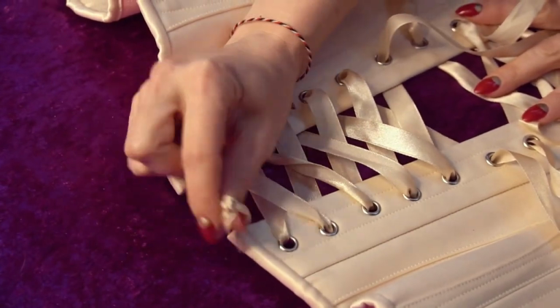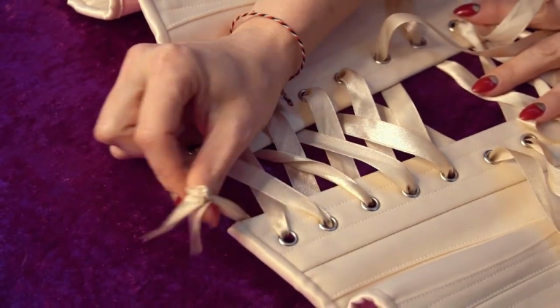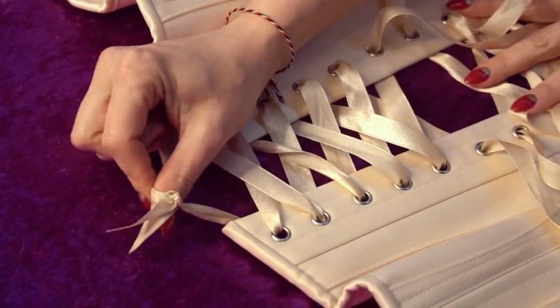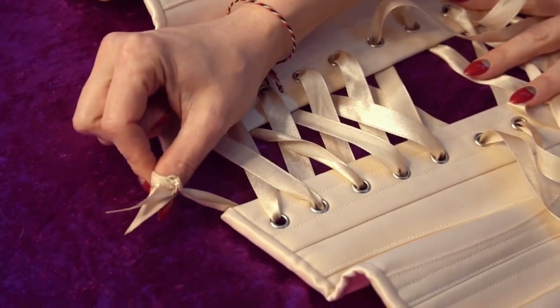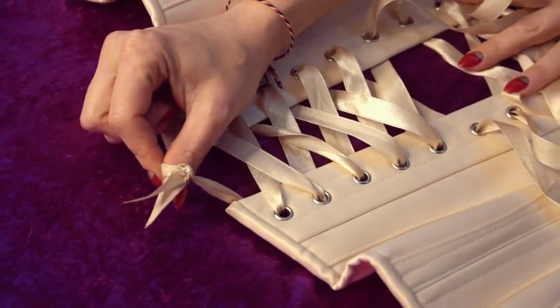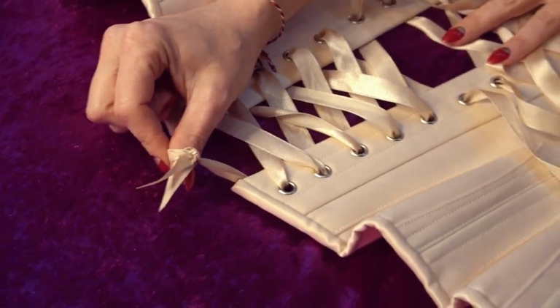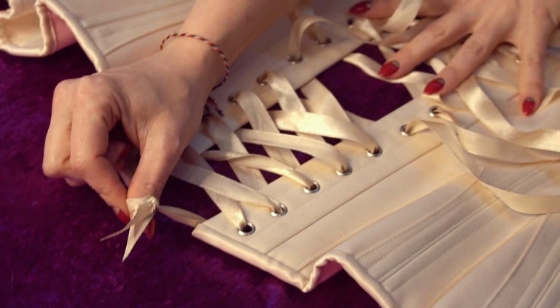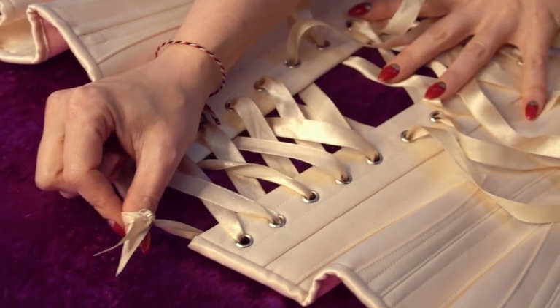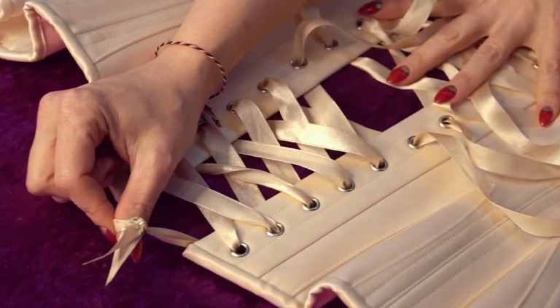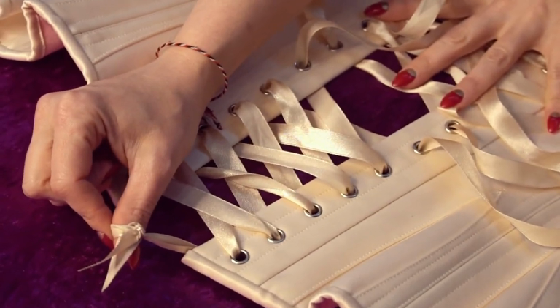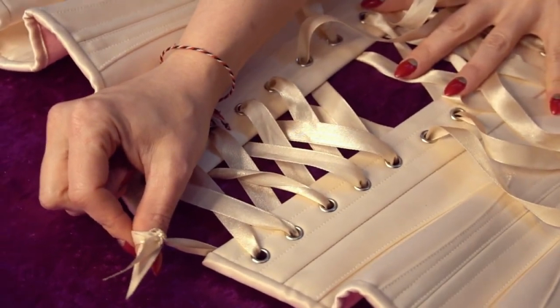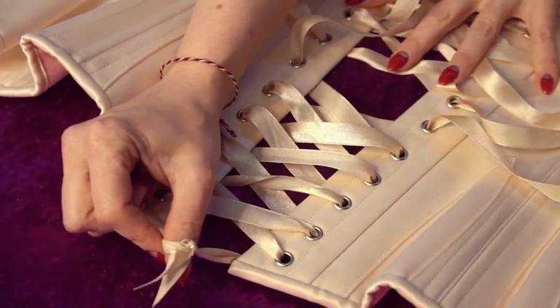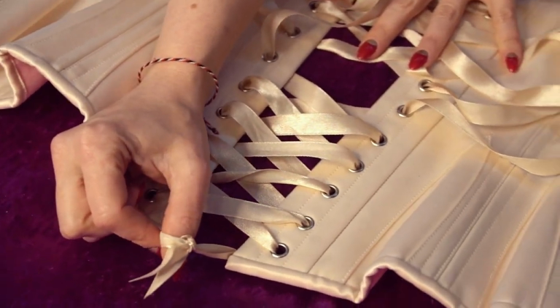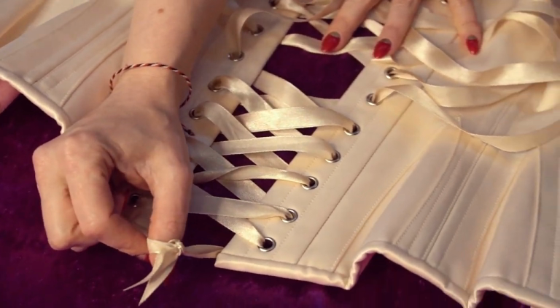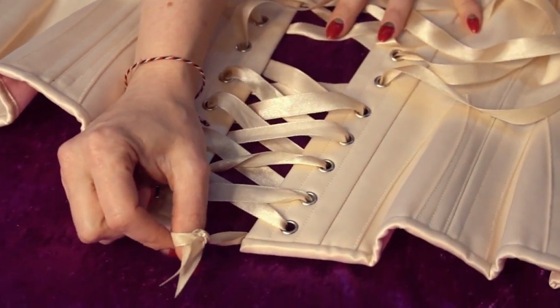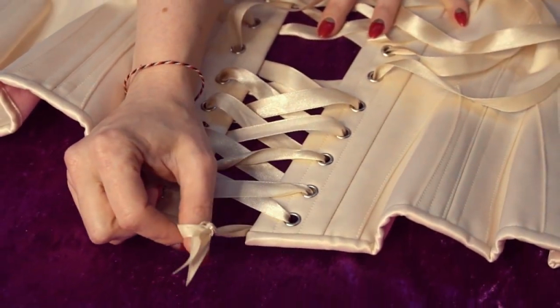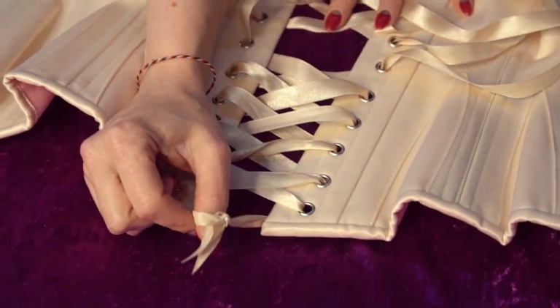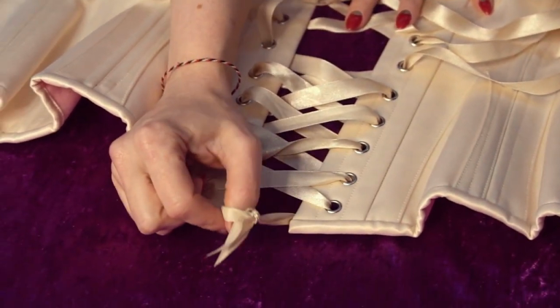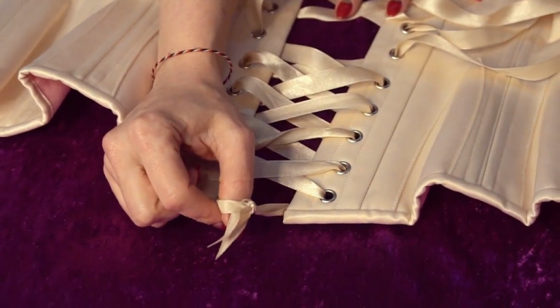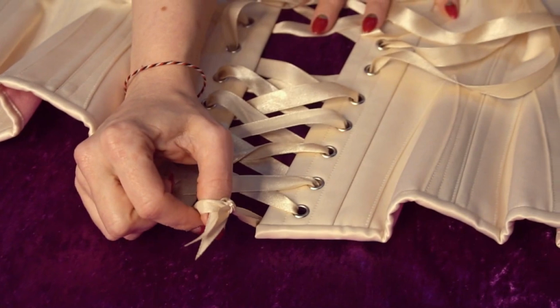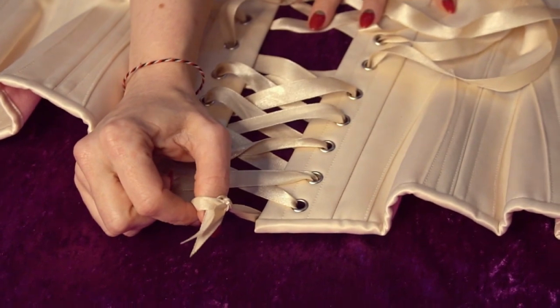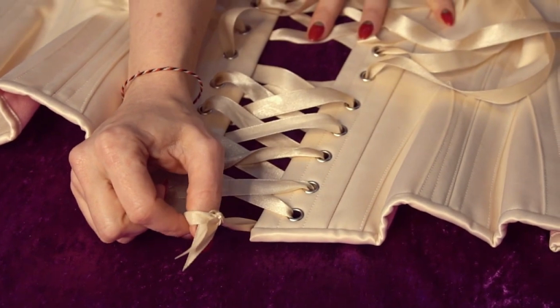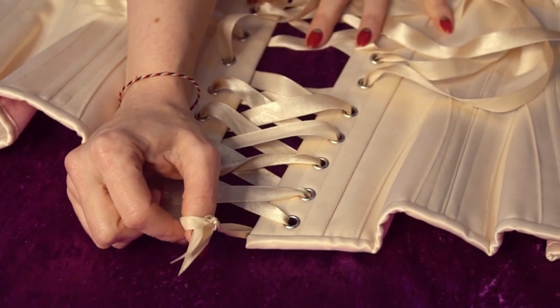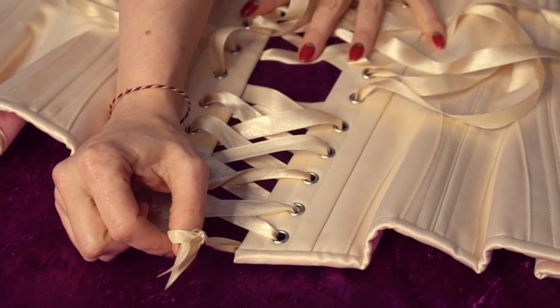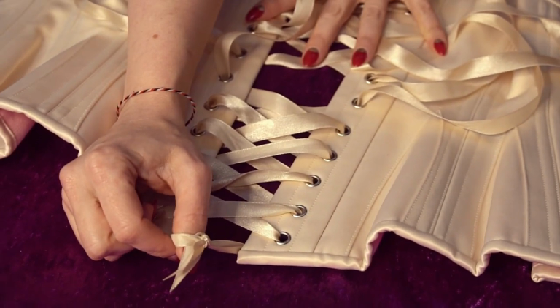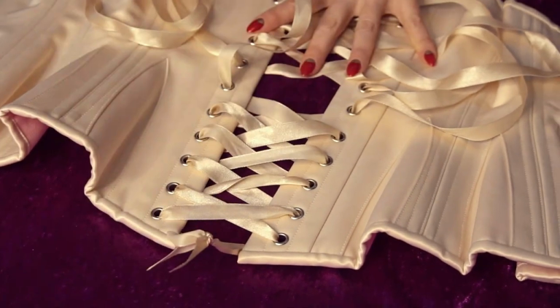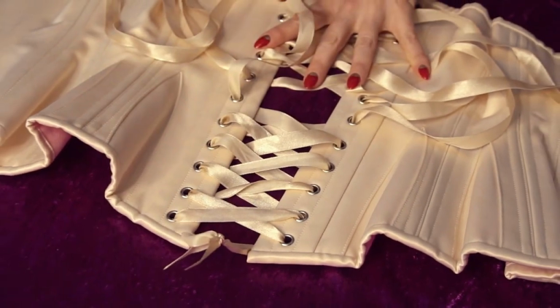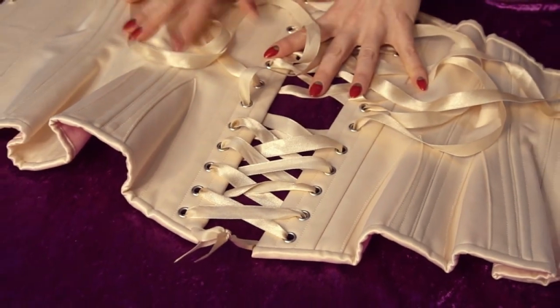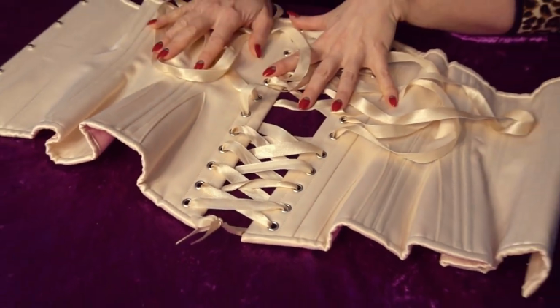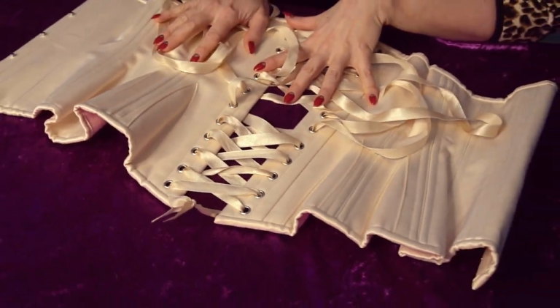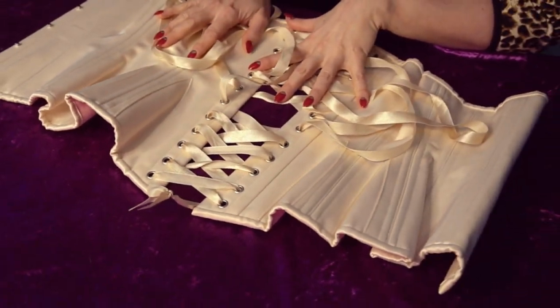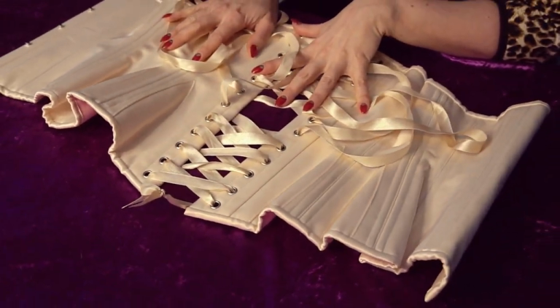The issue with that type of lacing on a corset is it's not going to give you much of a waist. You're going to find you're tightening all of your corset from the hips rather than the waist, and we're always trying to tighten up our corsets at the waist.